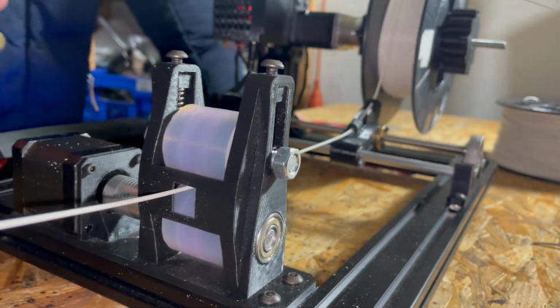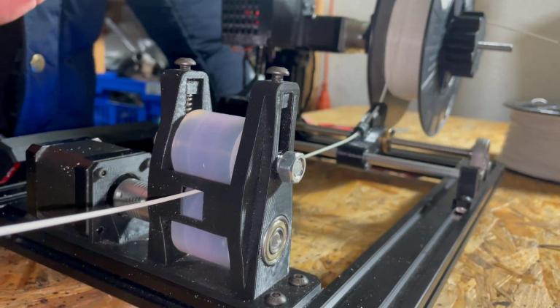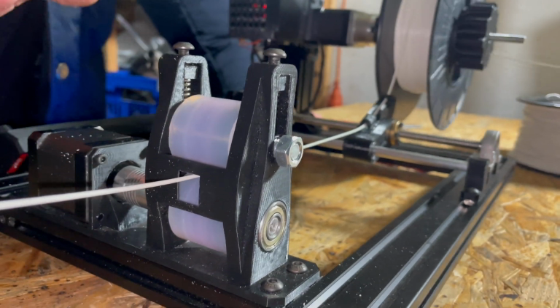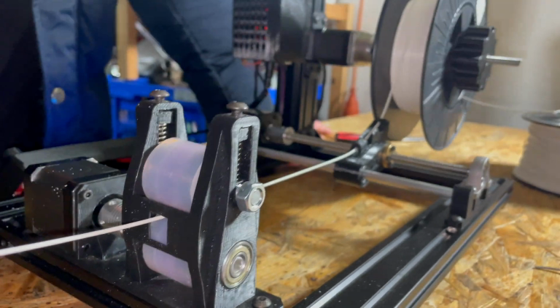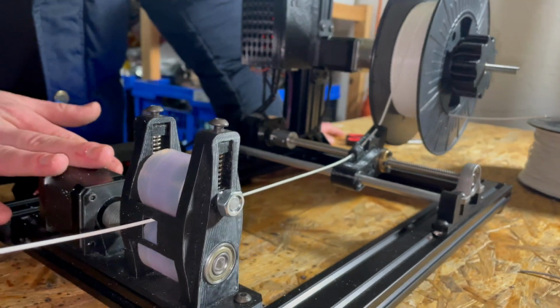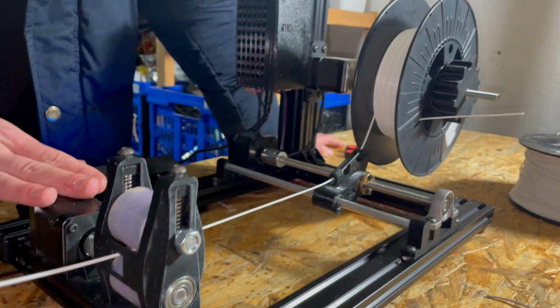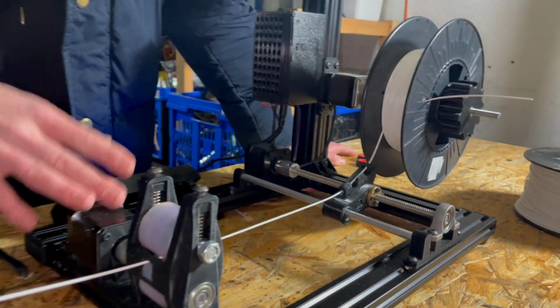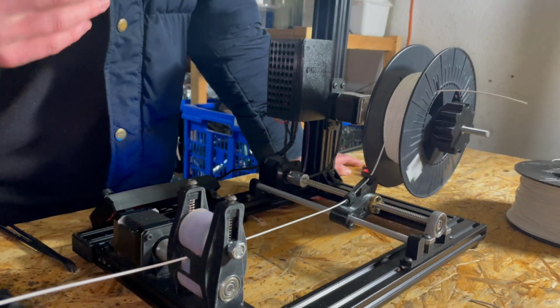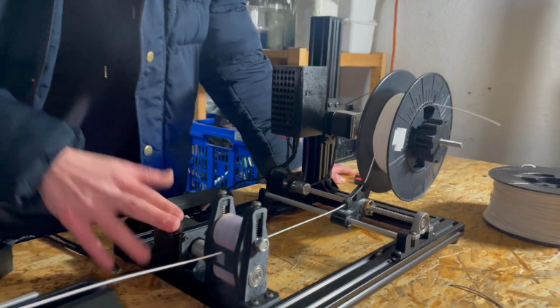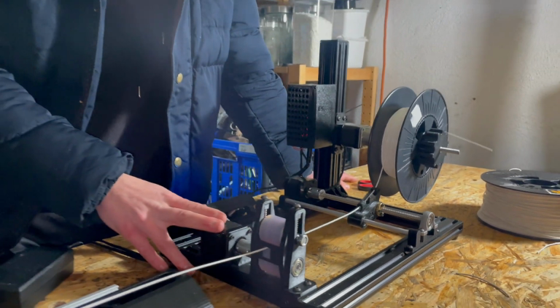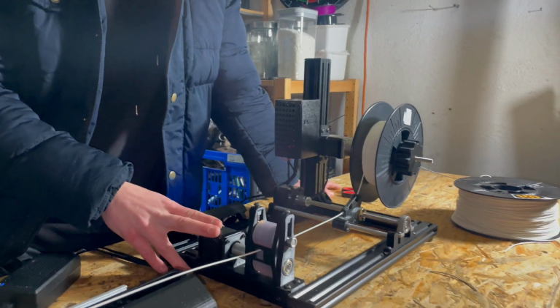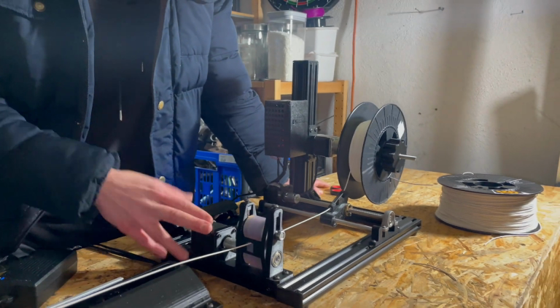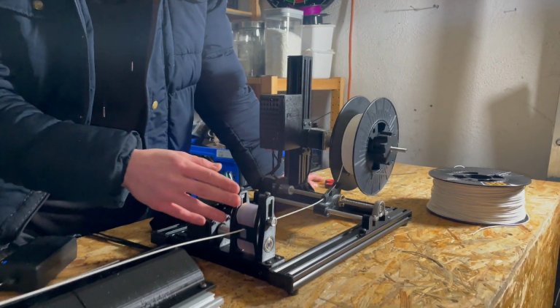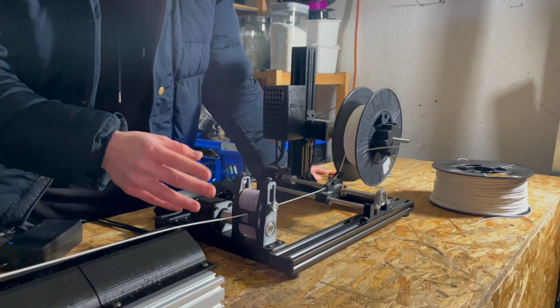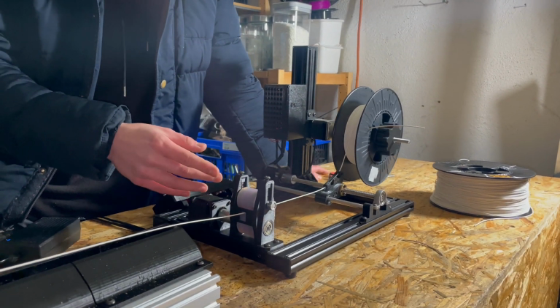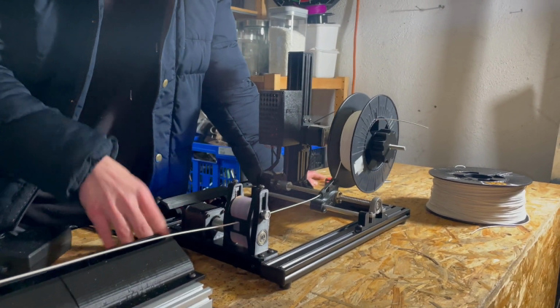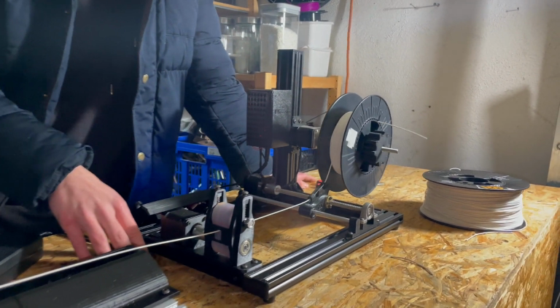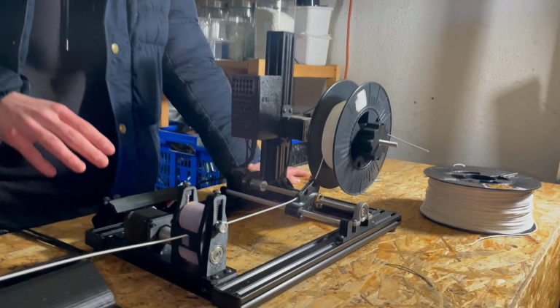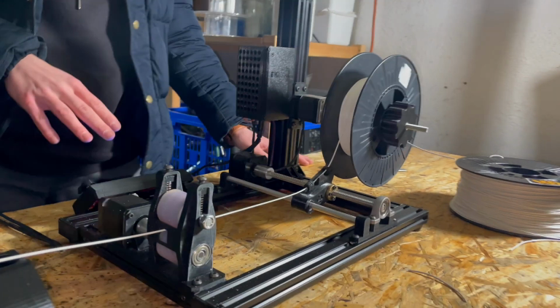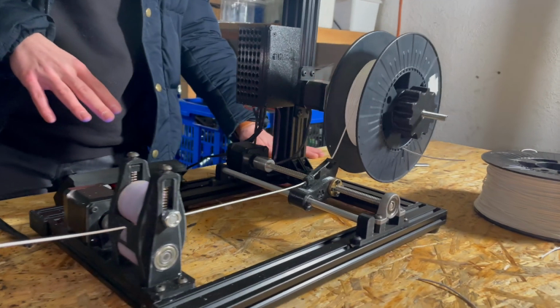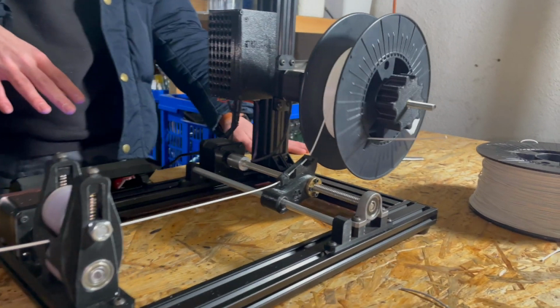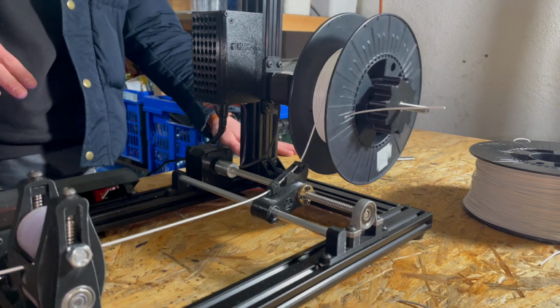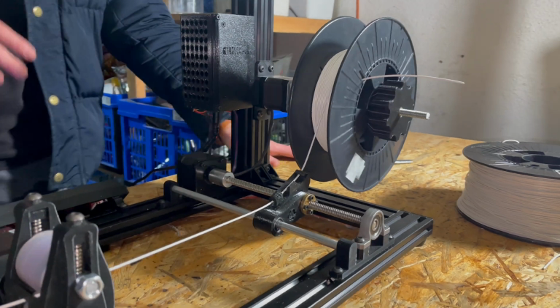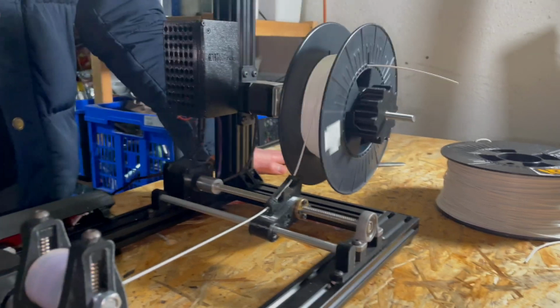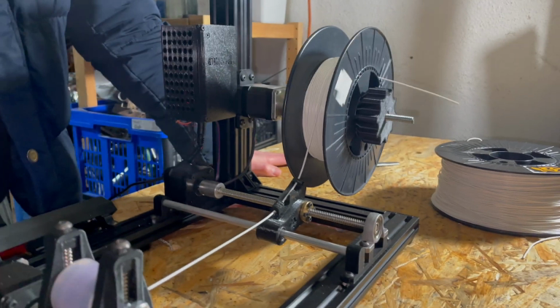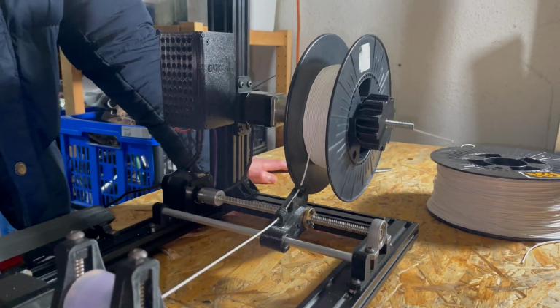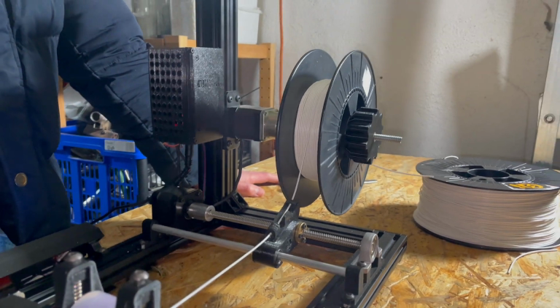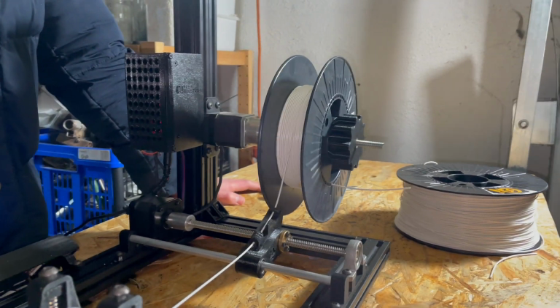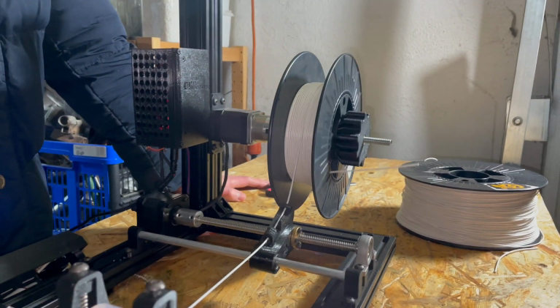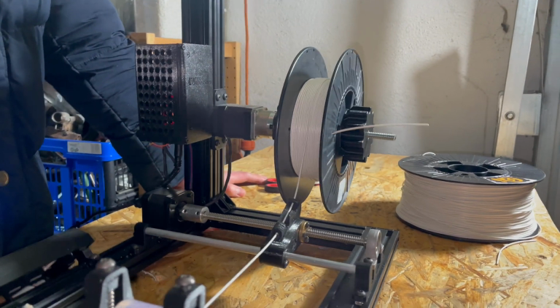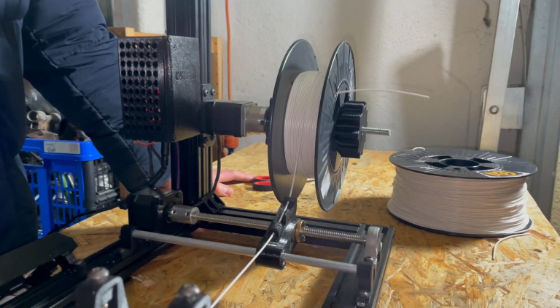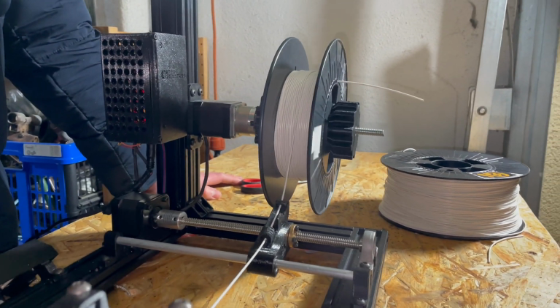Here, this is our Jarvis winder — we developed it ourselves at T-Tech Industries. This is the puller; it pulls the filament and you can choose the speed right here. We're running right now at 6.2 meters per minute, so we're already running quite fast.